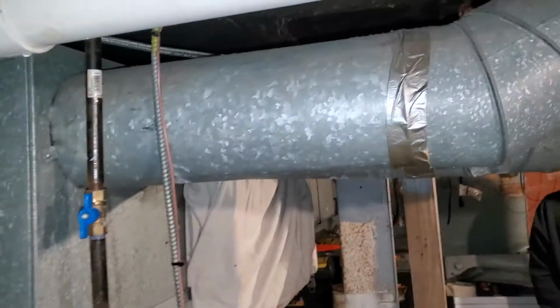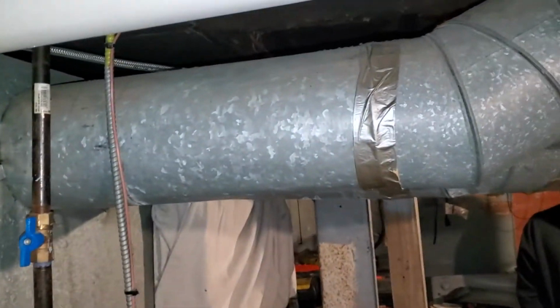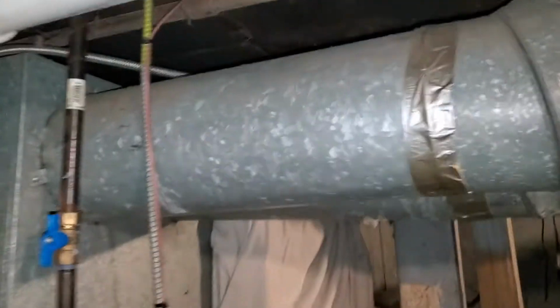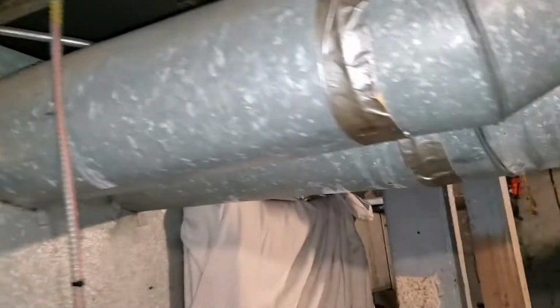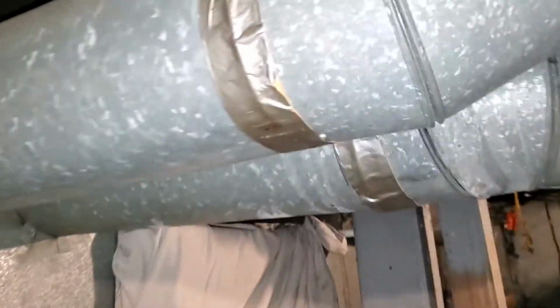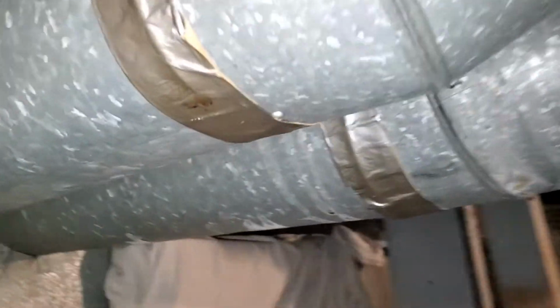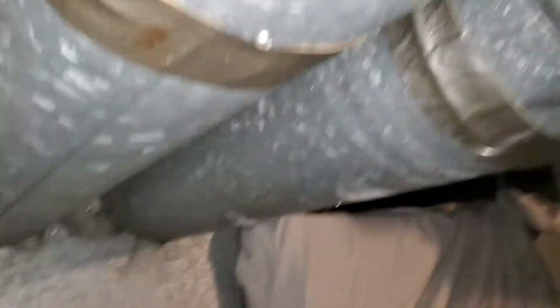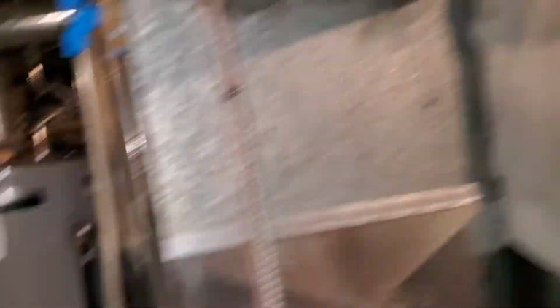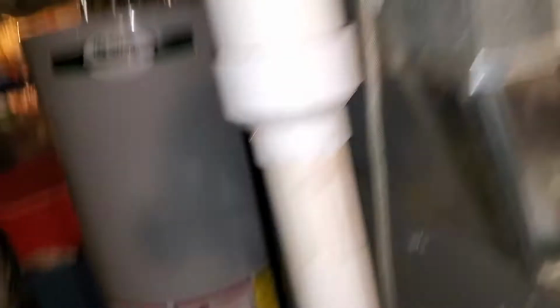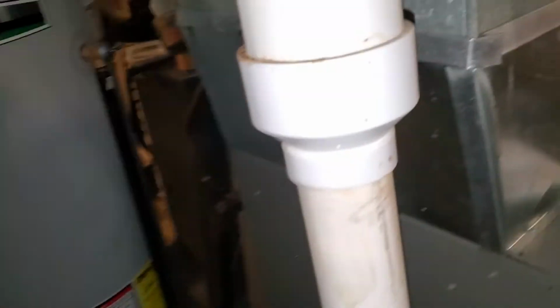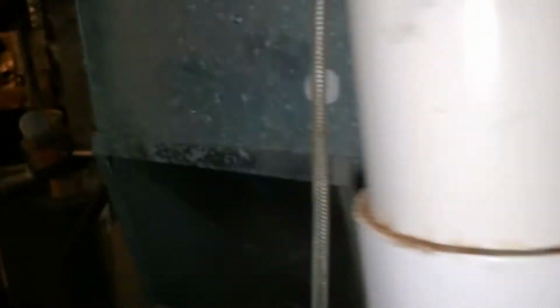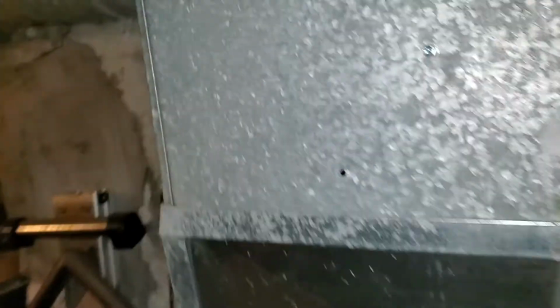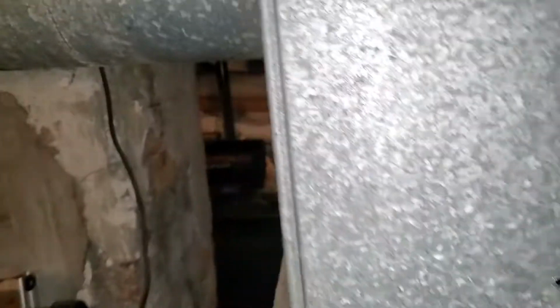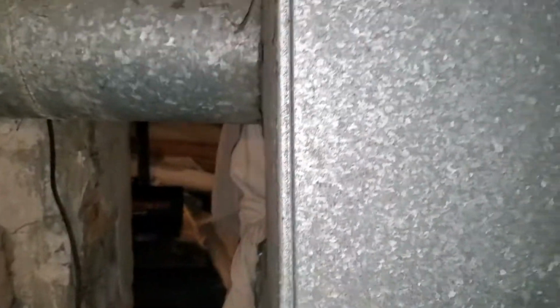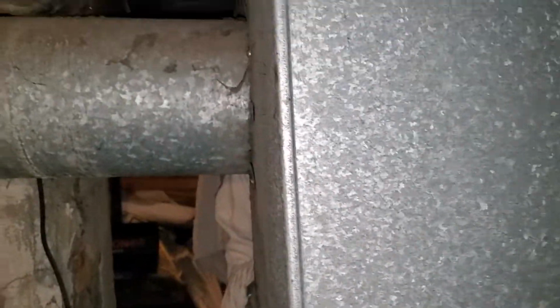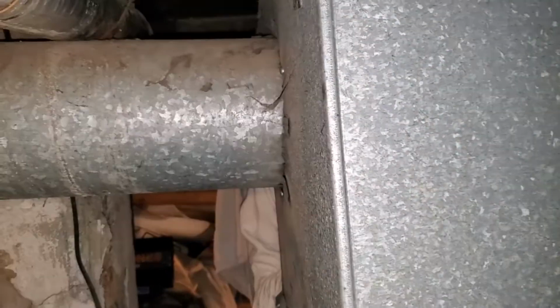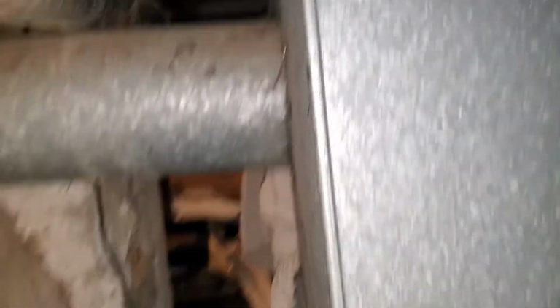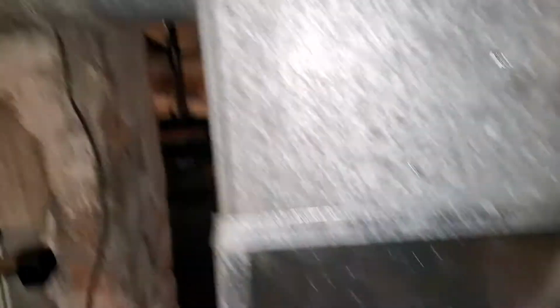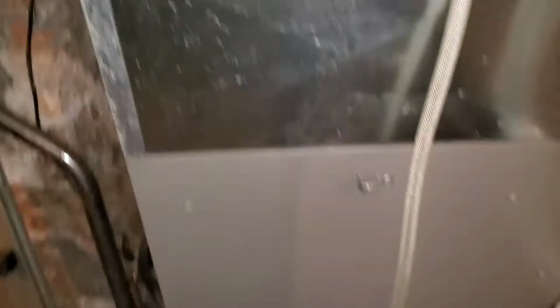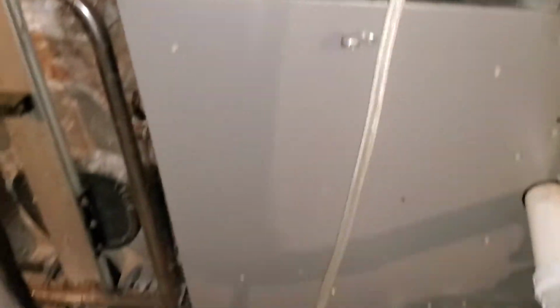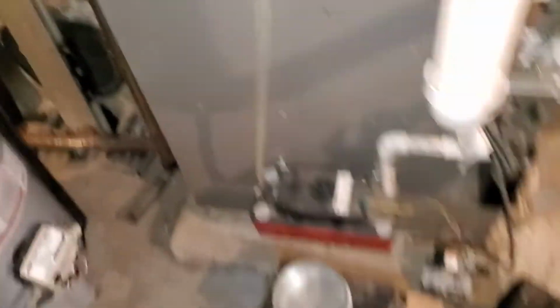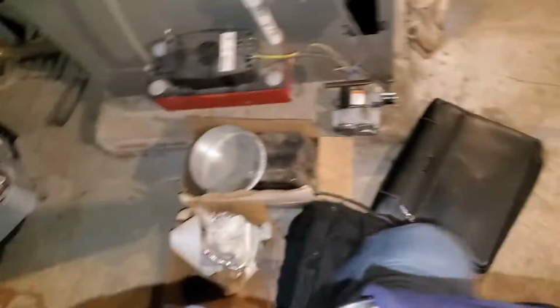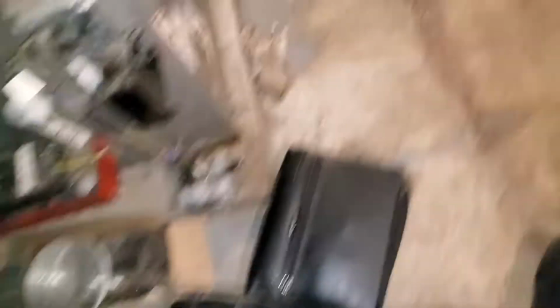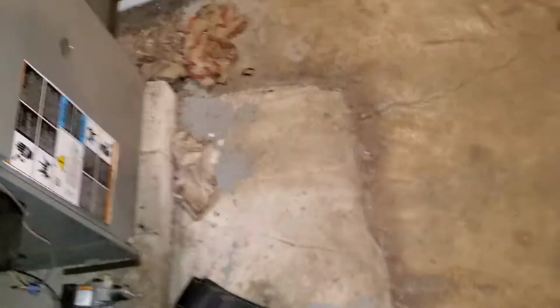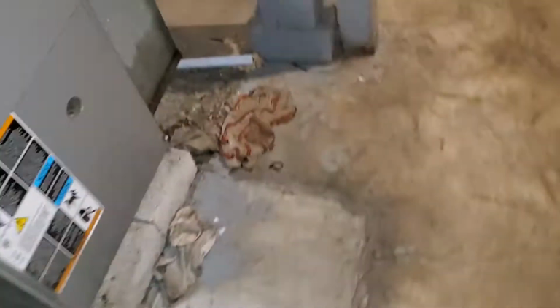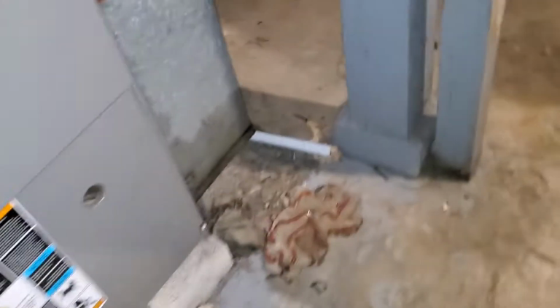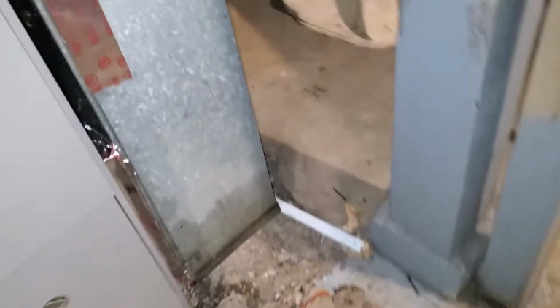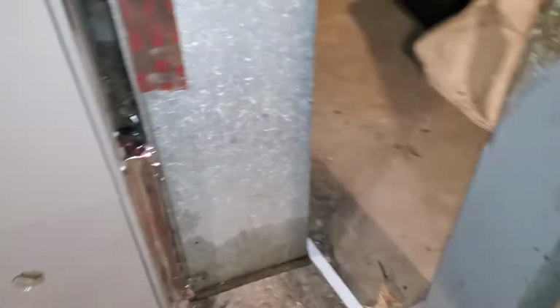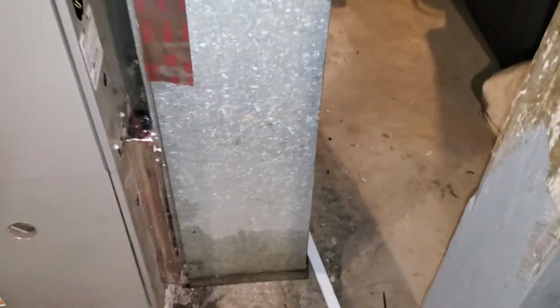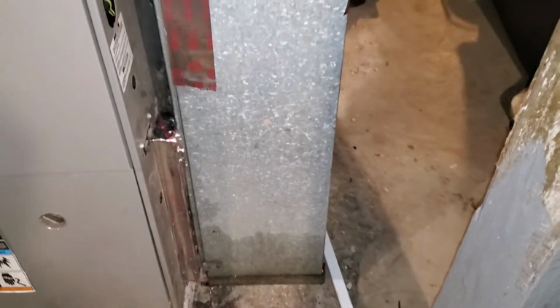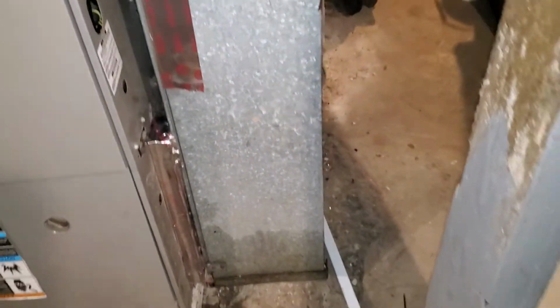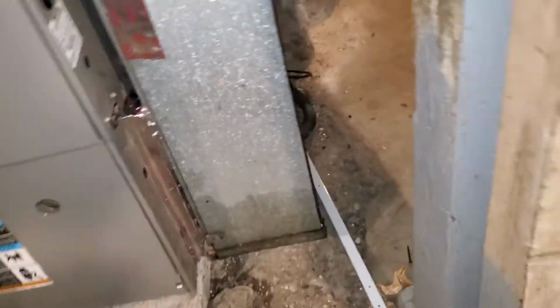We have an 8-inch round here, an 8-inch round here, and a third 8-inch round over here. We also have an 8-inch round here and an 8-inch by 24-inch.